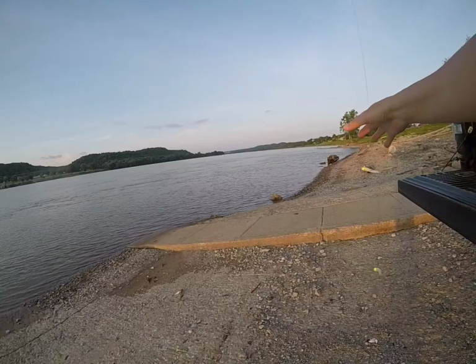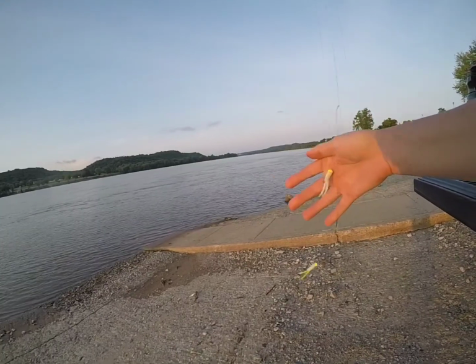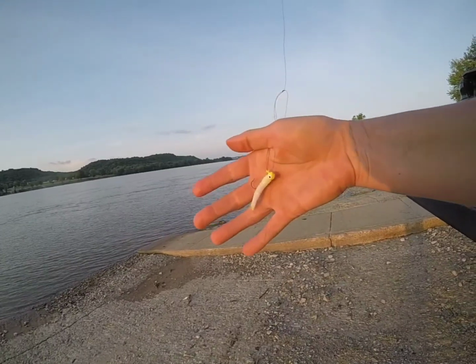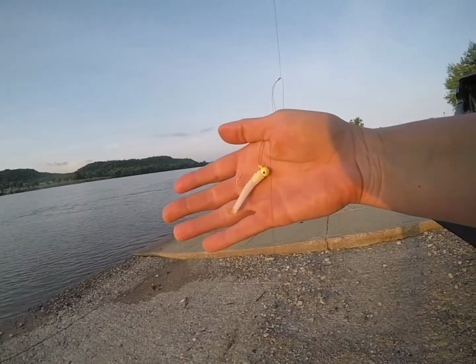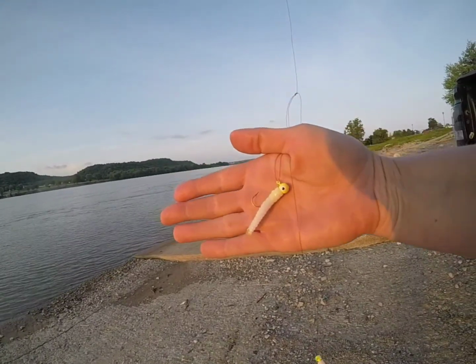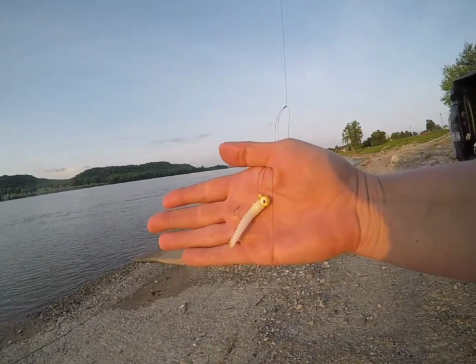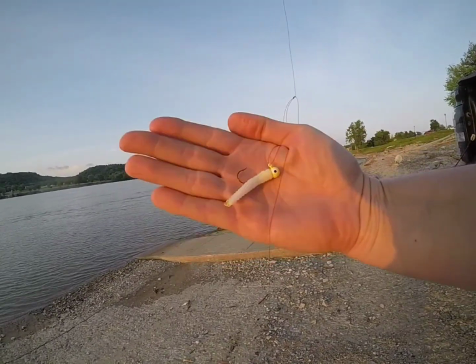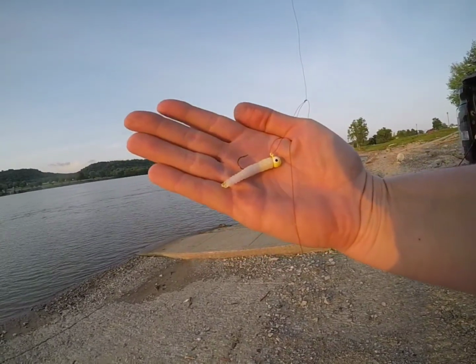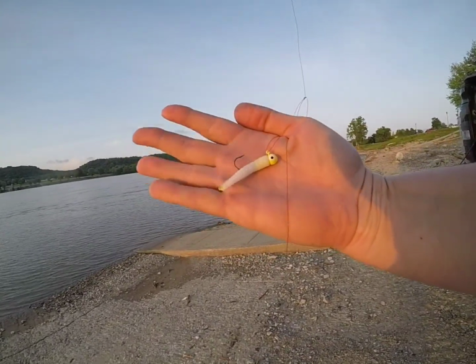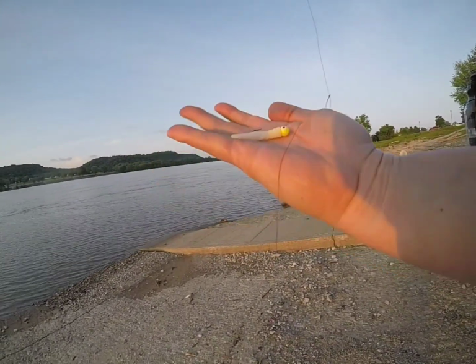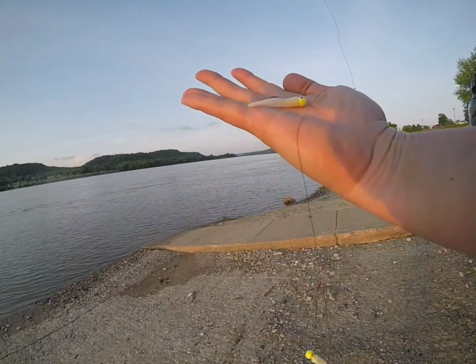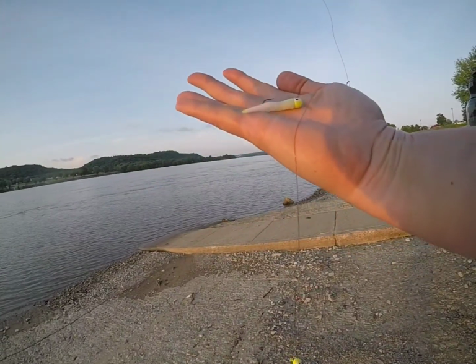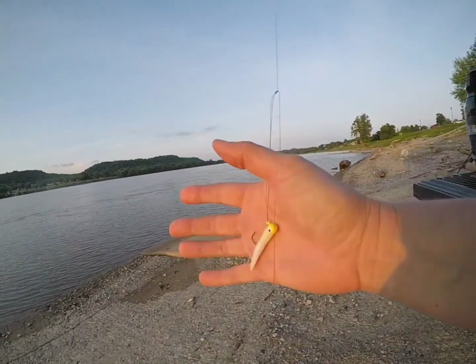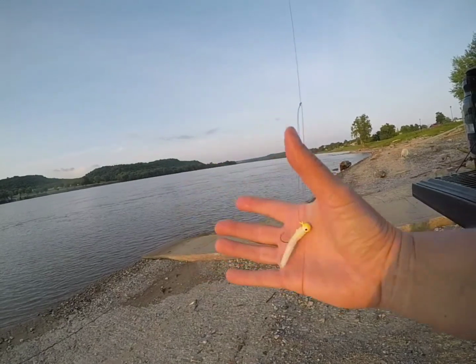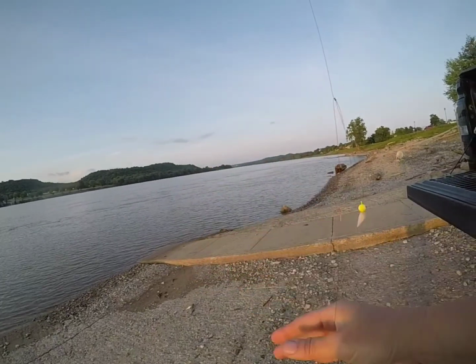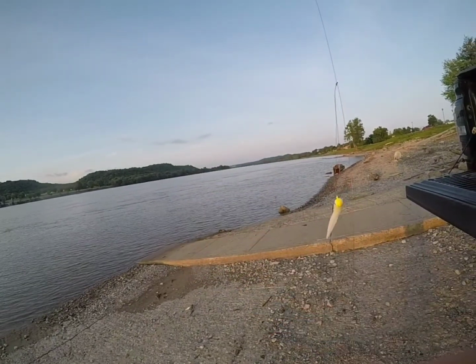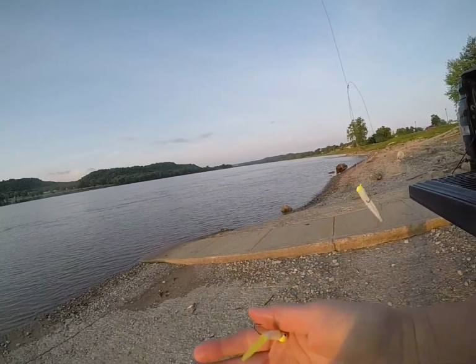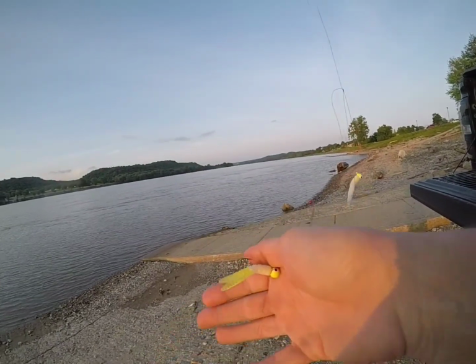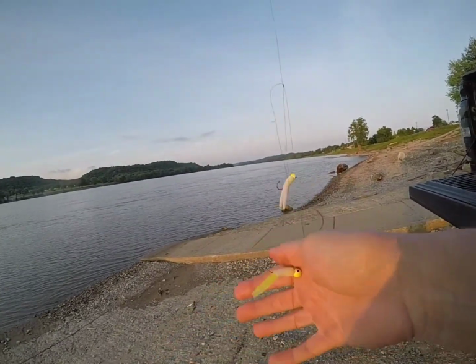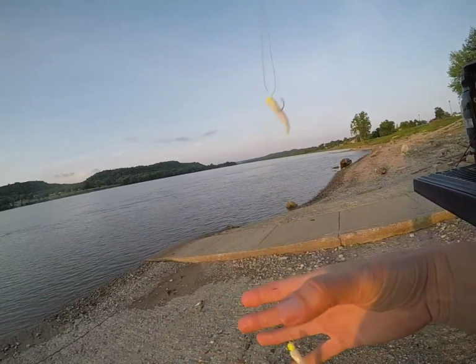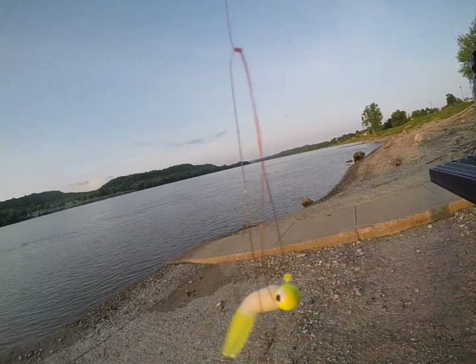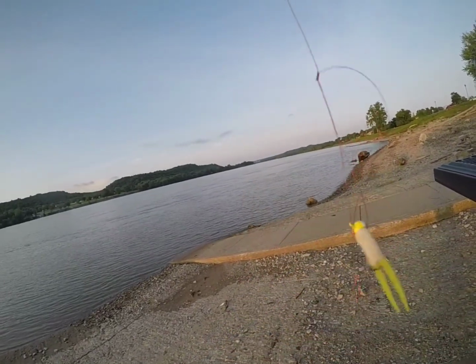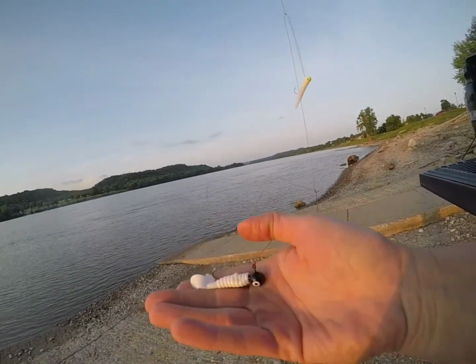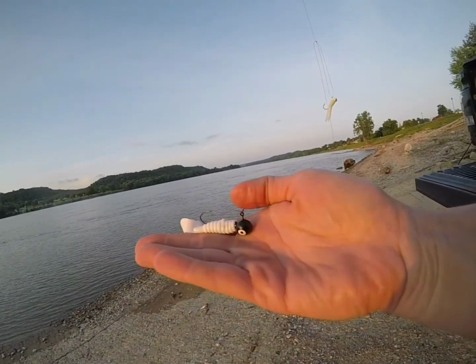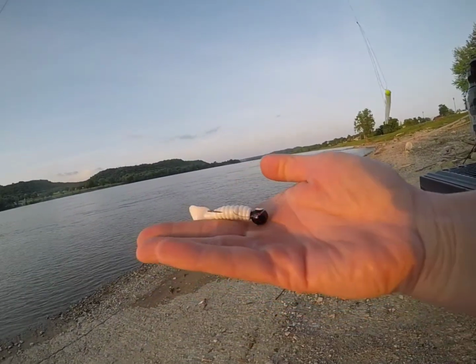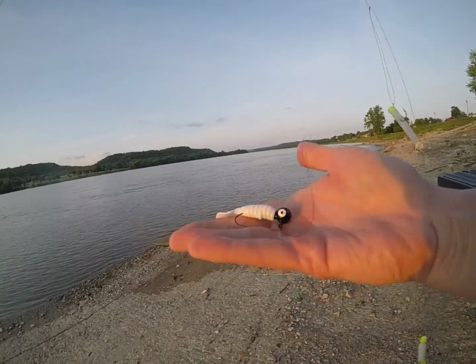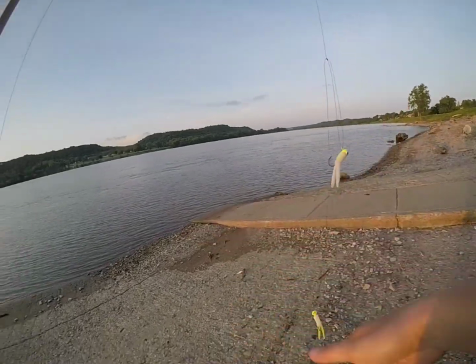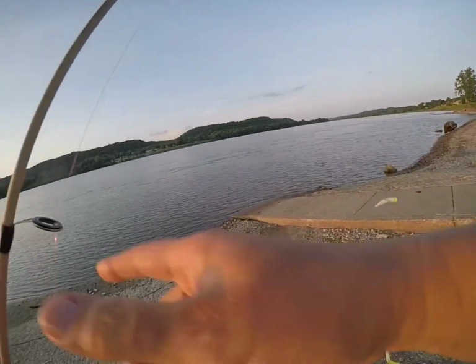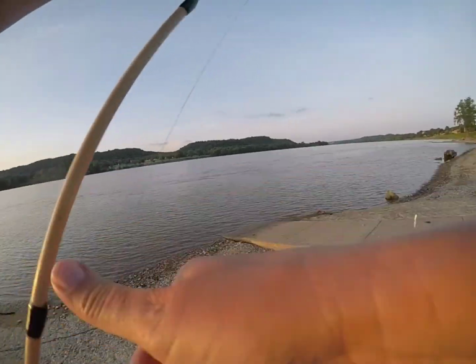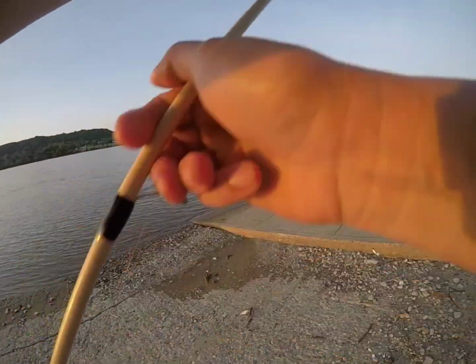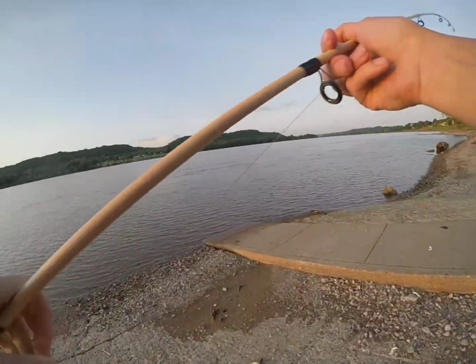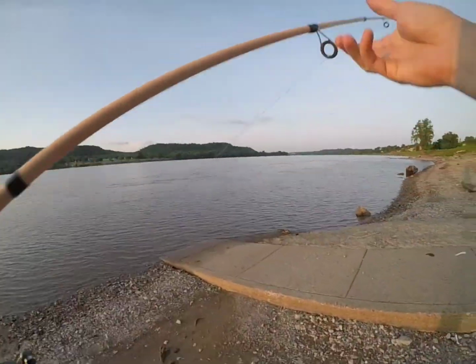So I'll put two of the crappie magnets on. I had a white one left — and one big giant one at the bottom with a curly tail so I can get out a little bit farther.